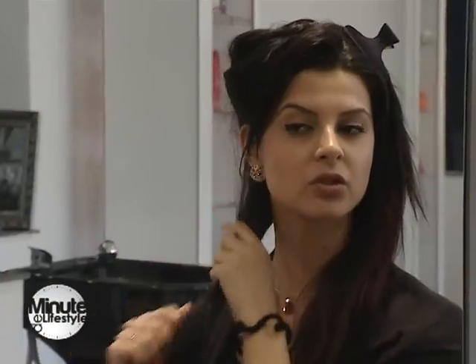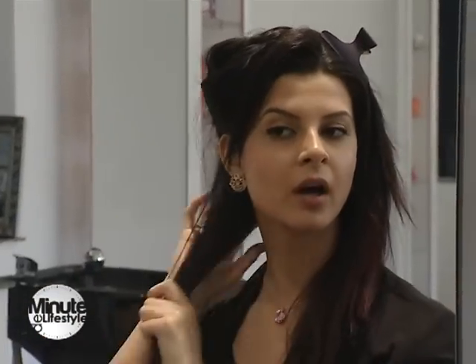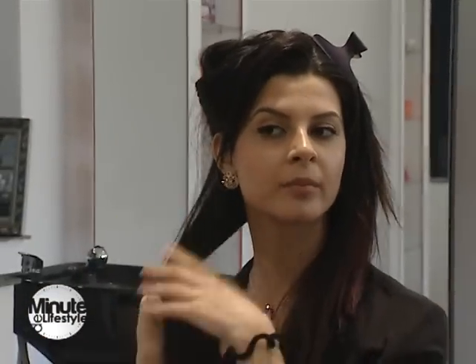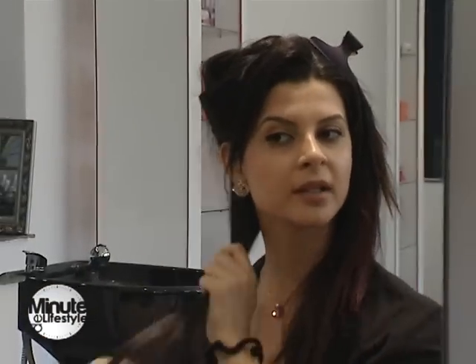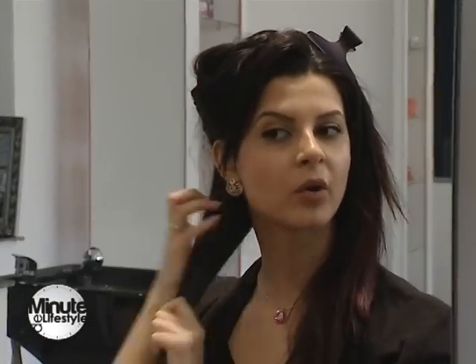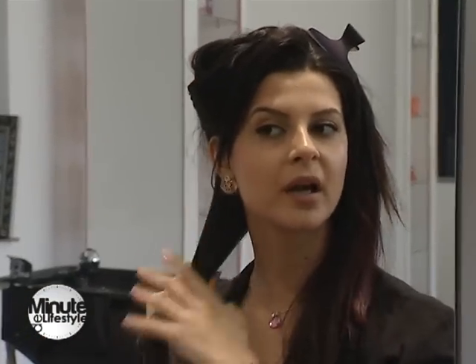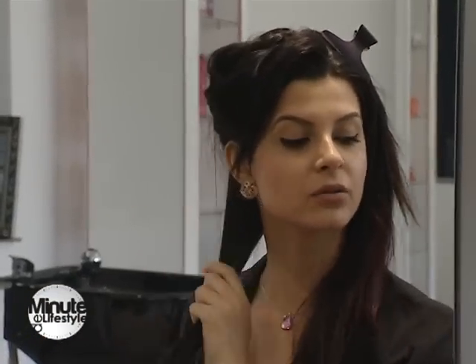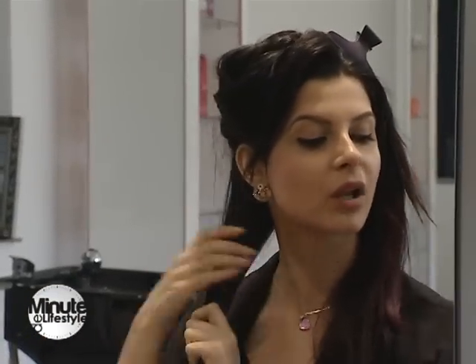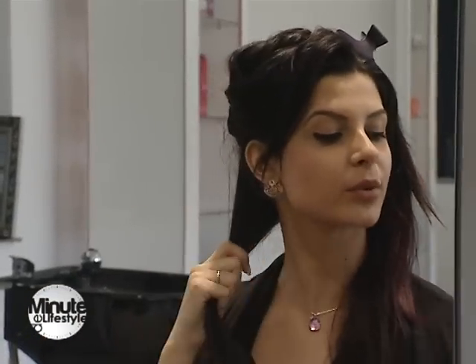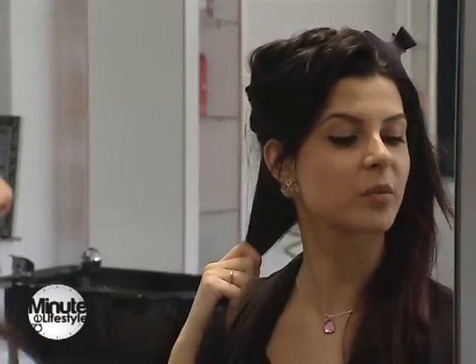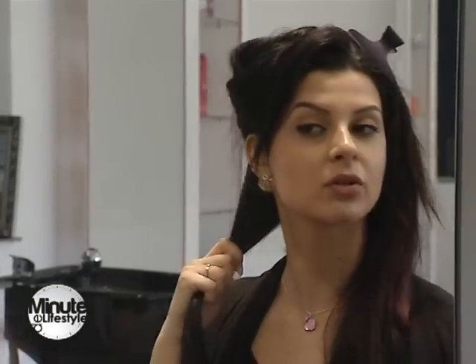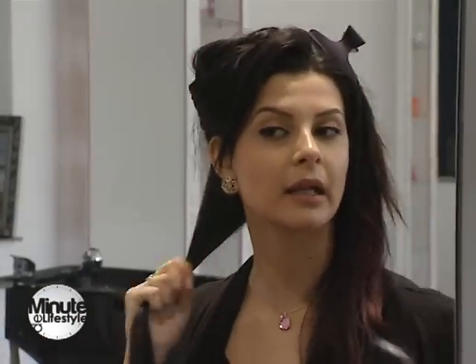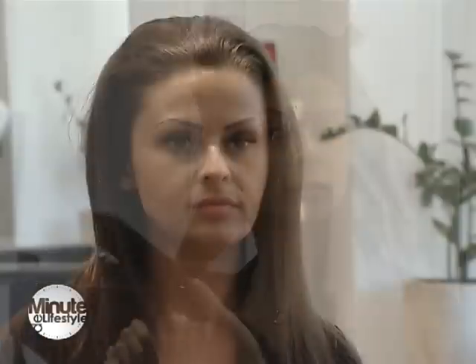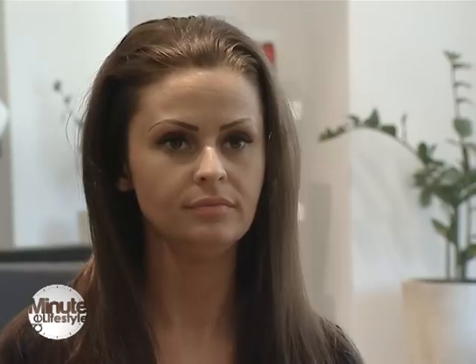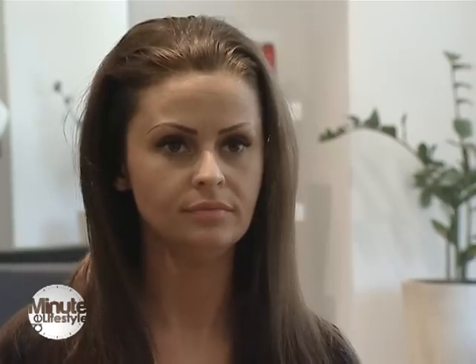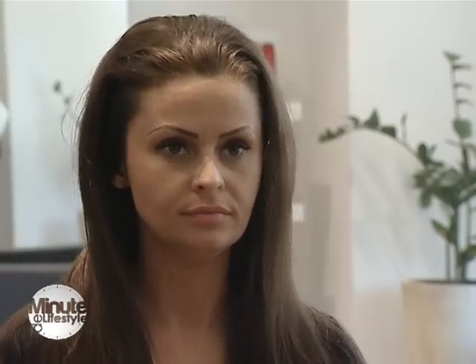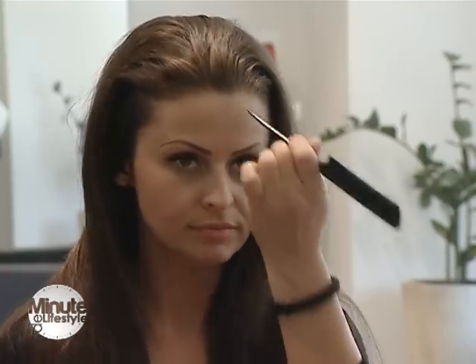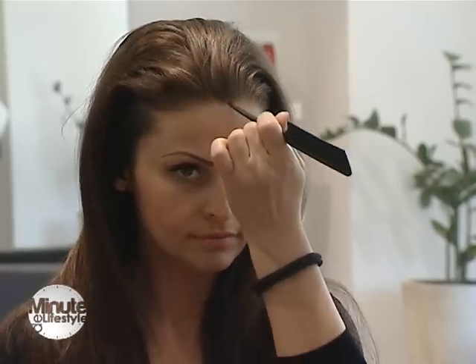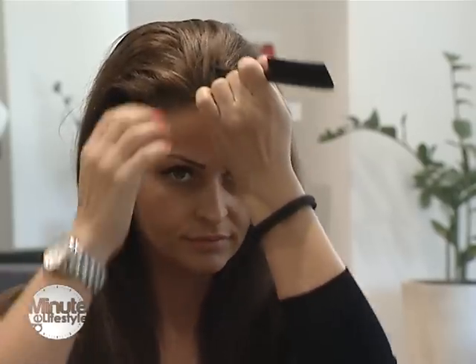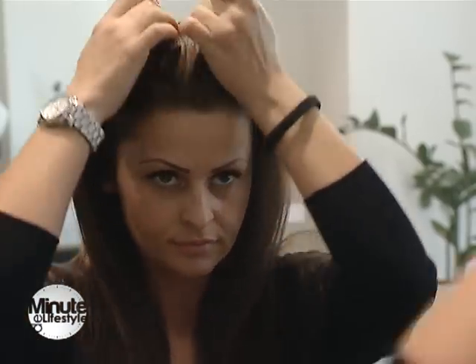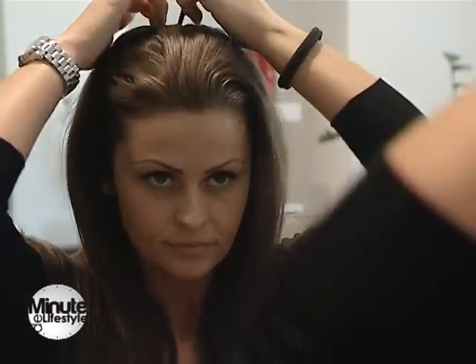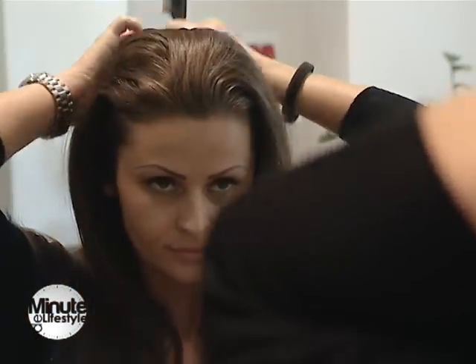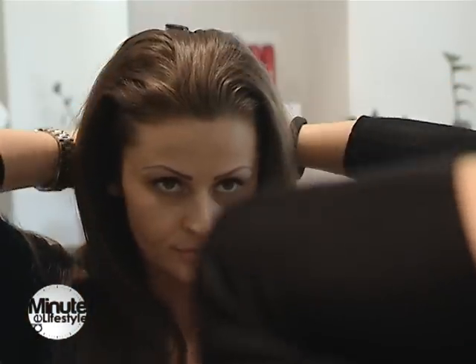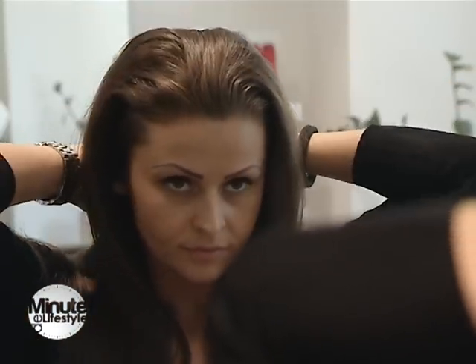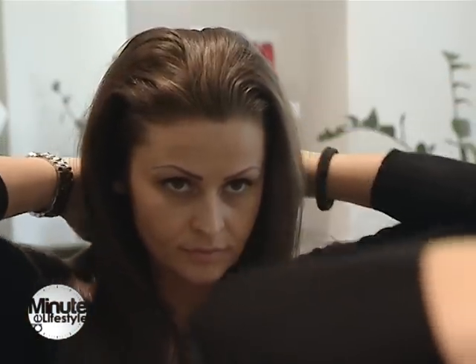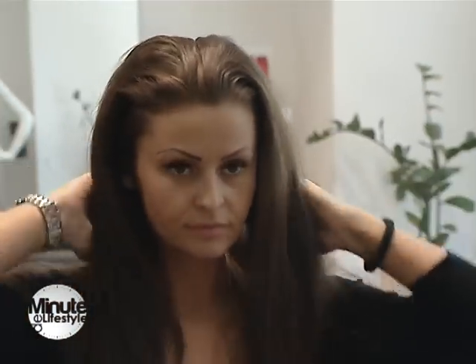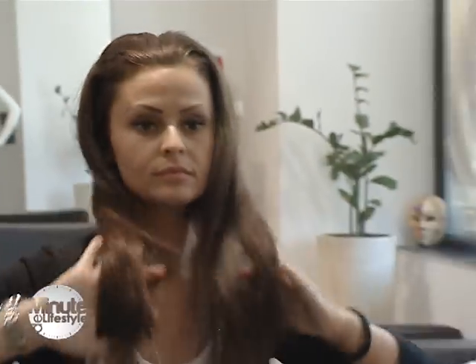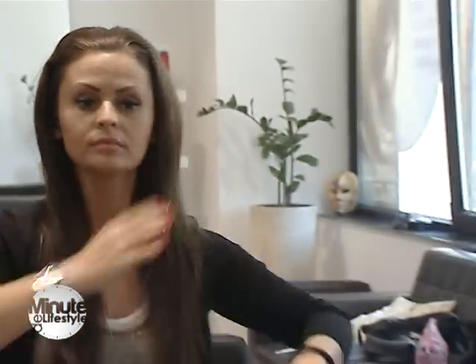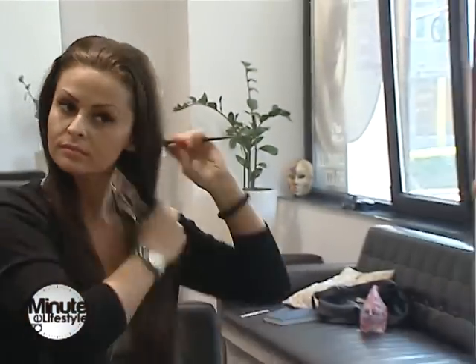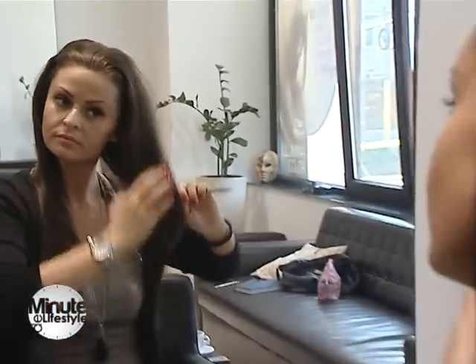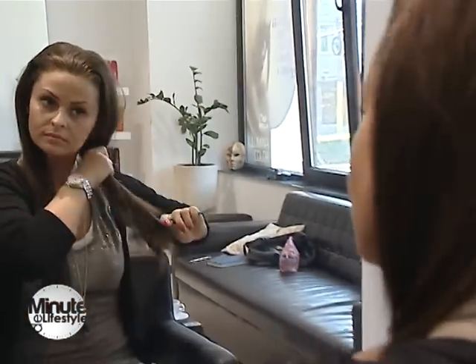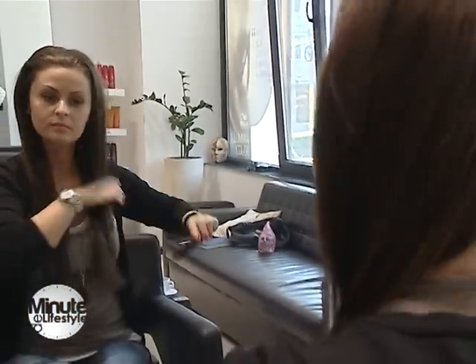Este foarte rapid de făcut. Începem cu o cărare pe mijloc, secționăm capul în două părți, iar după aceea începem buclele de jos în sus.